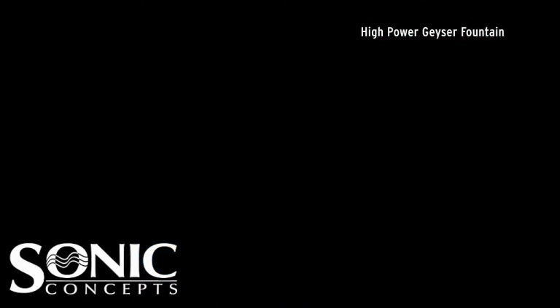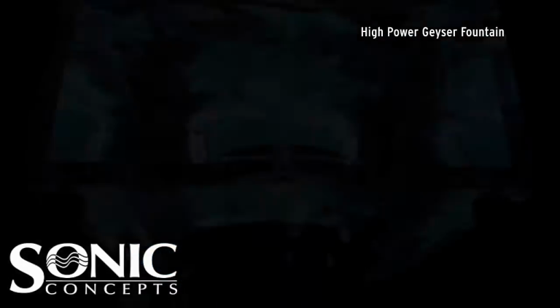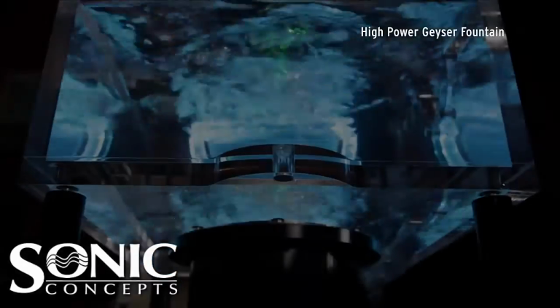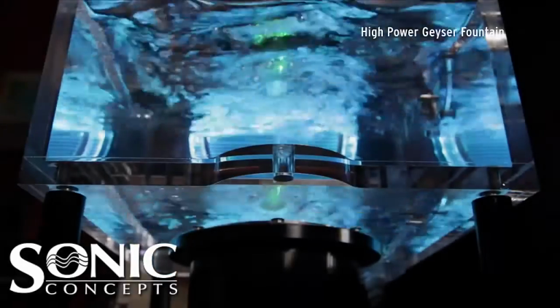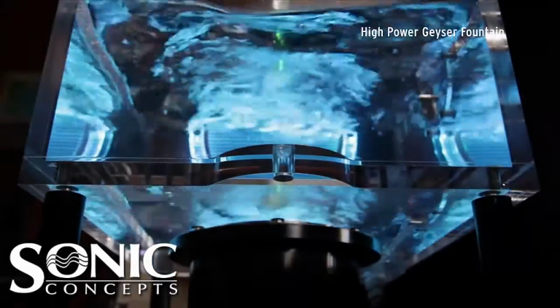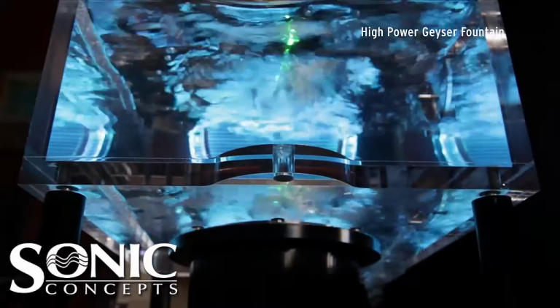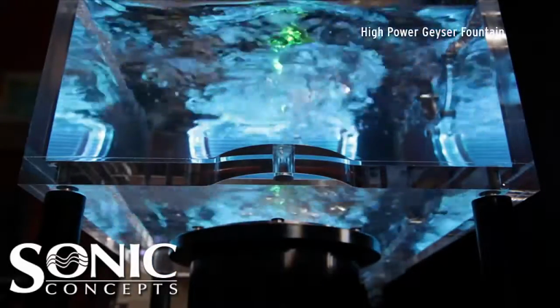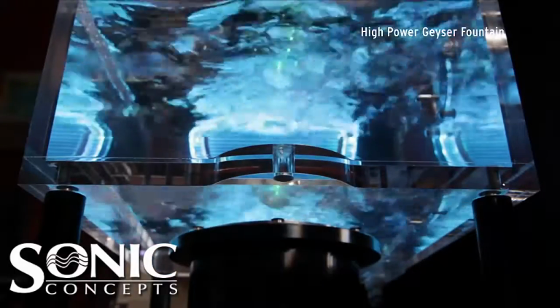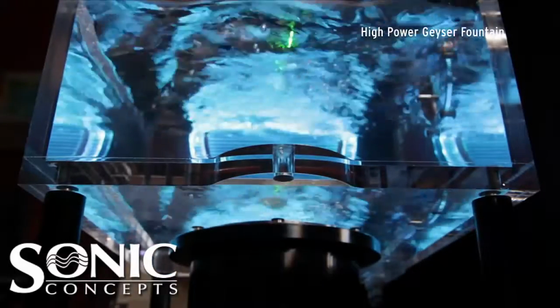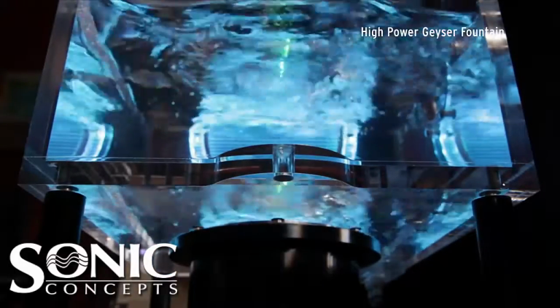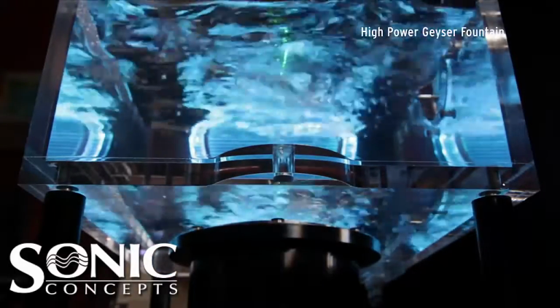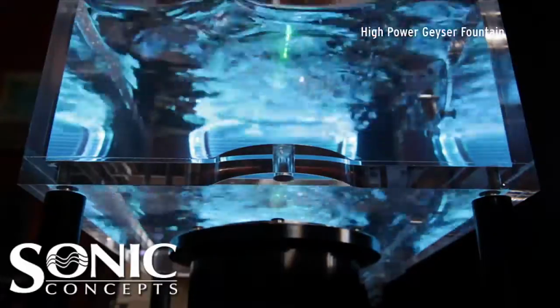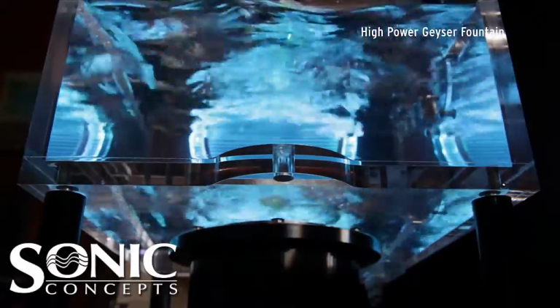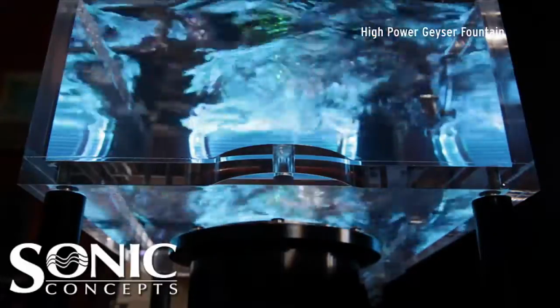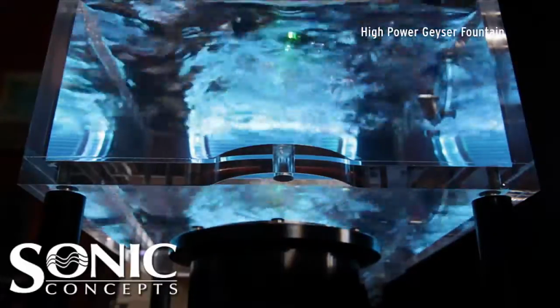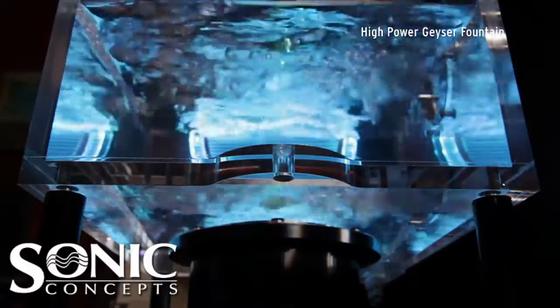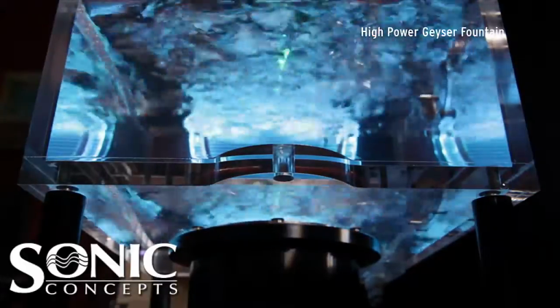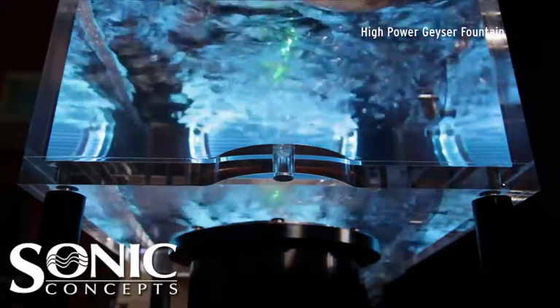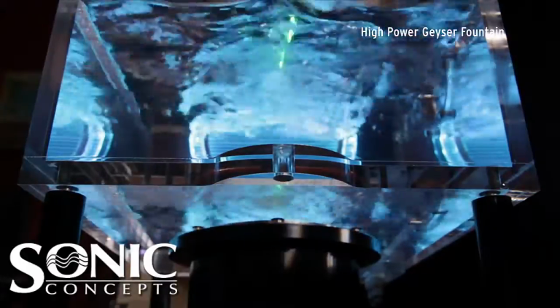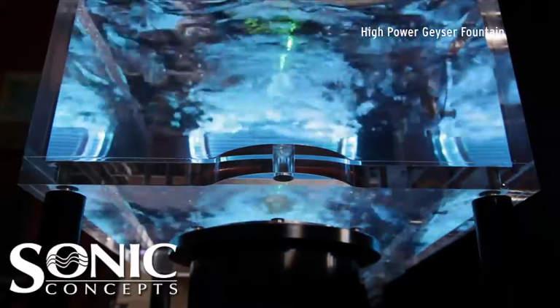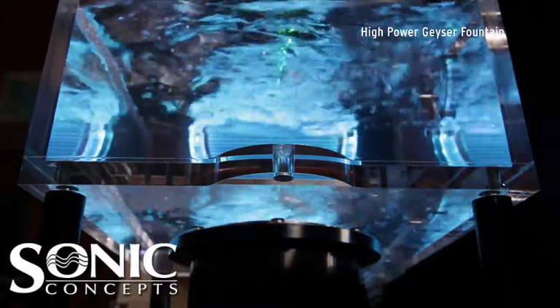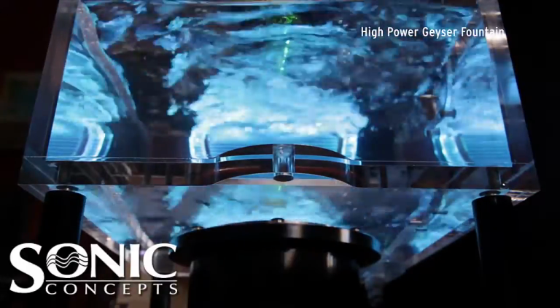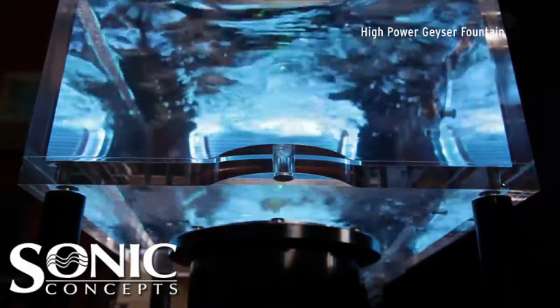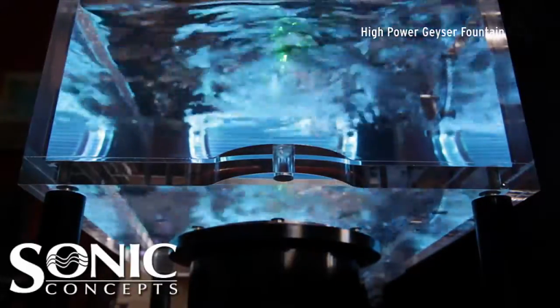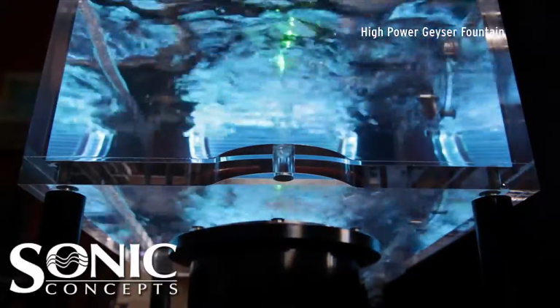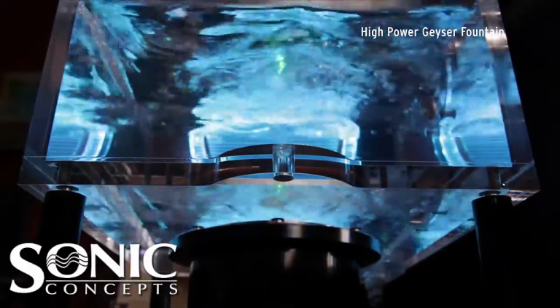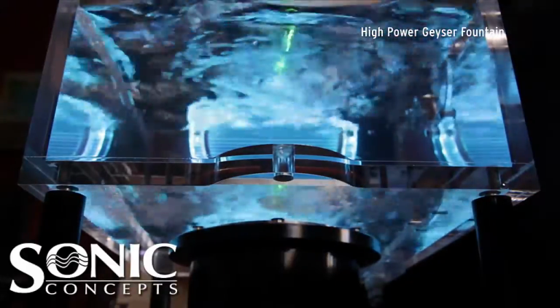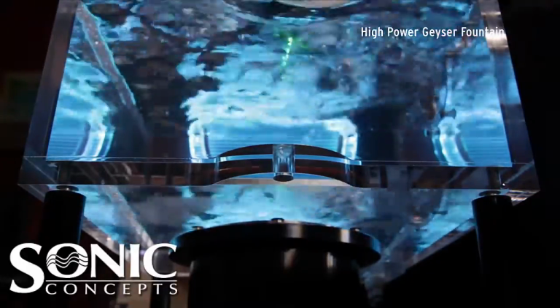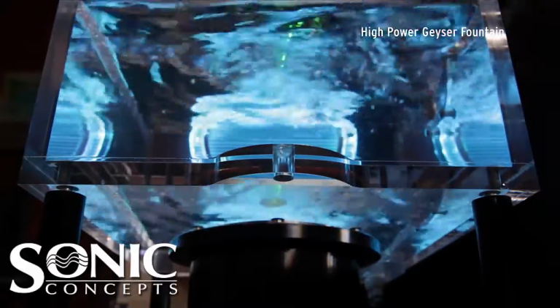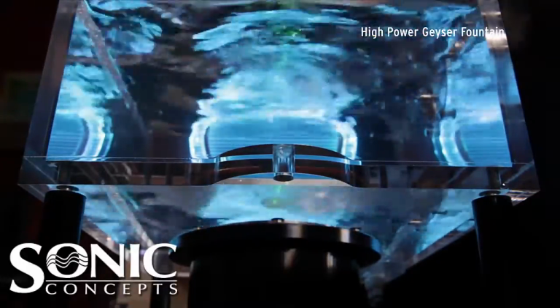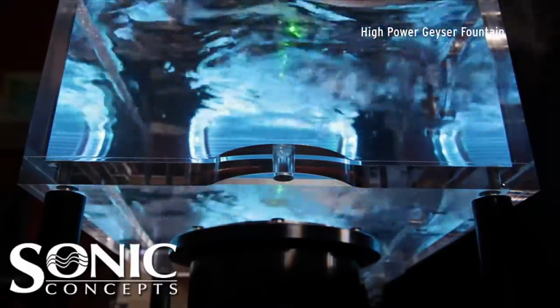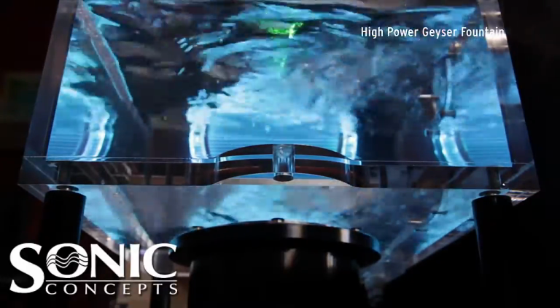Lastly, a view from underneath the water surface displays the jet displacement in combination with wave reflections within the water tank.